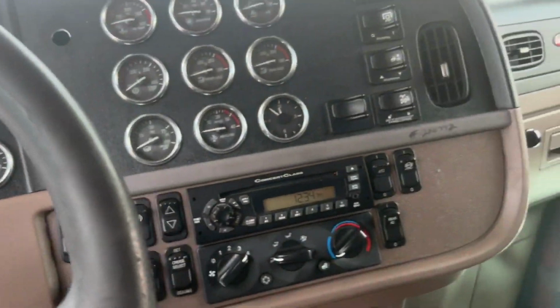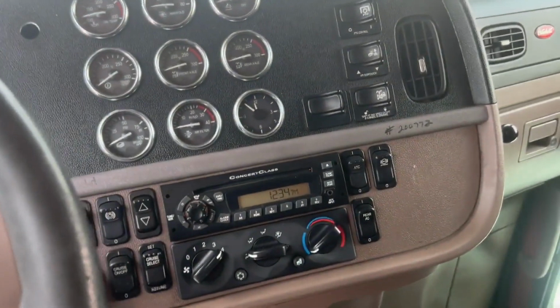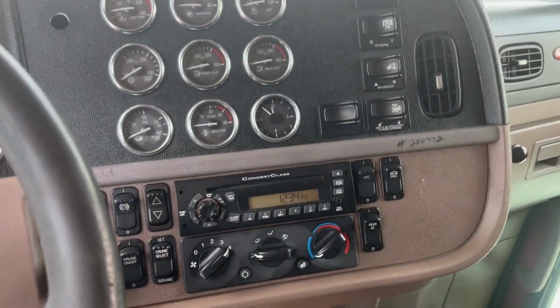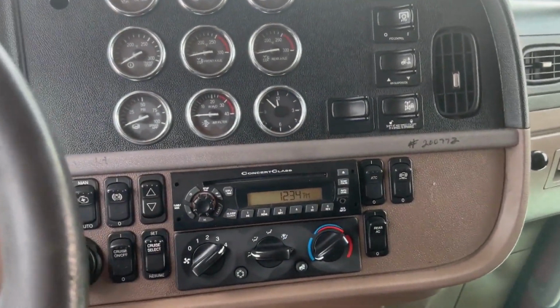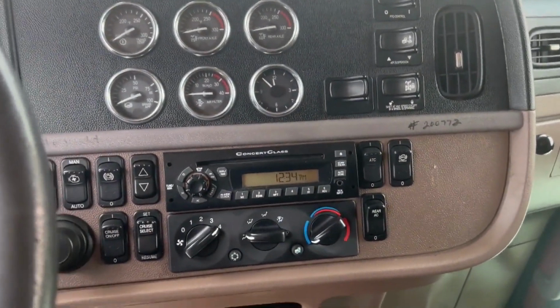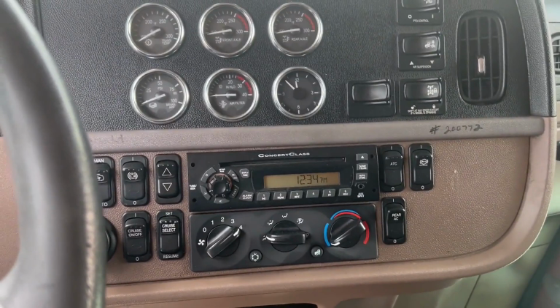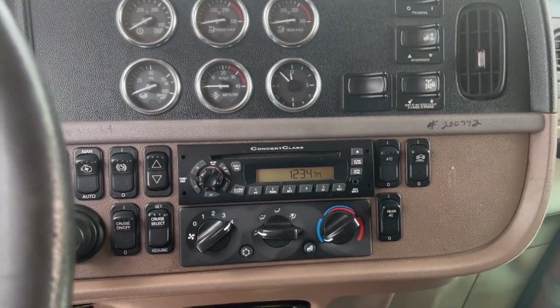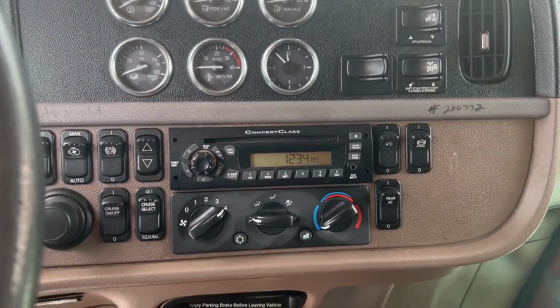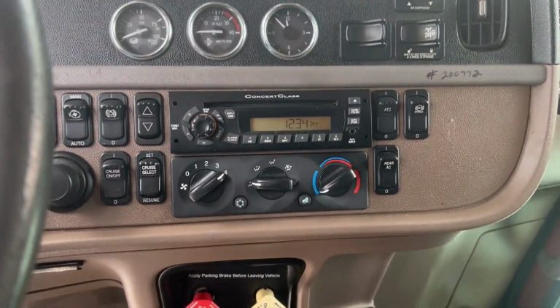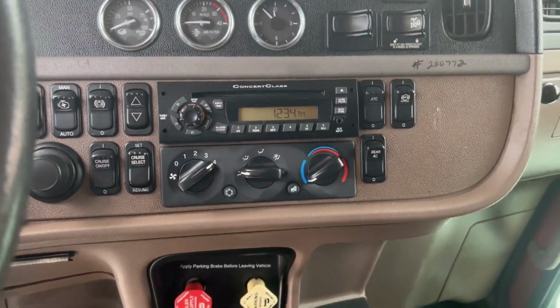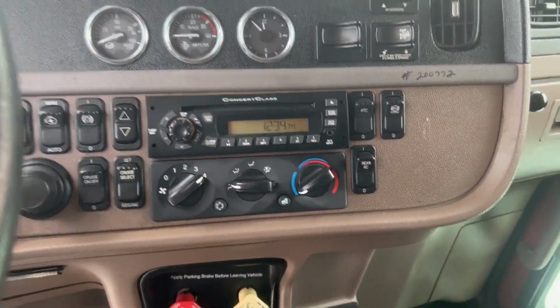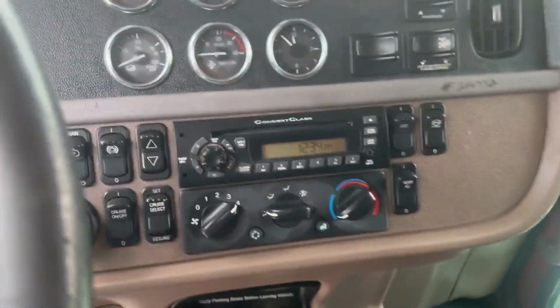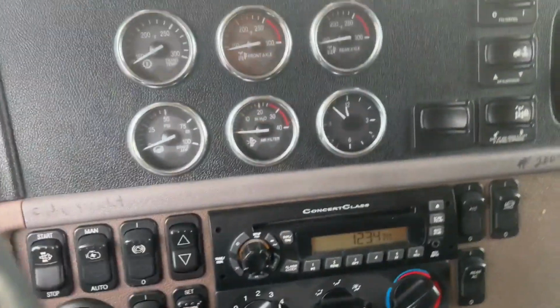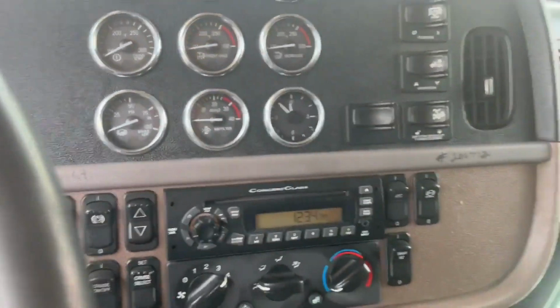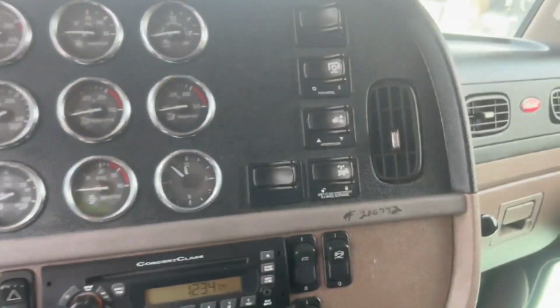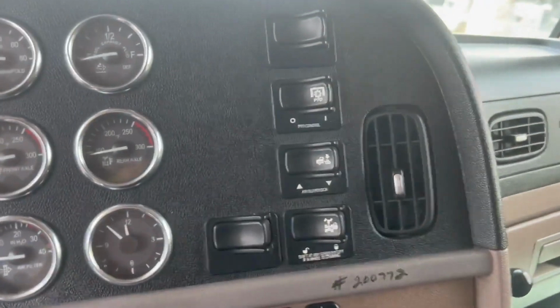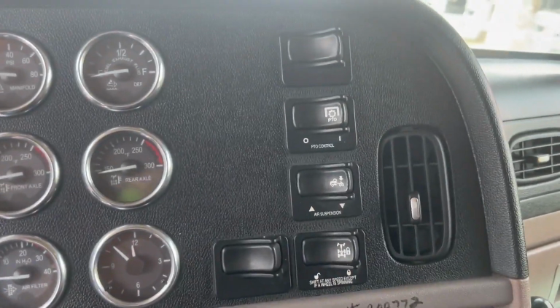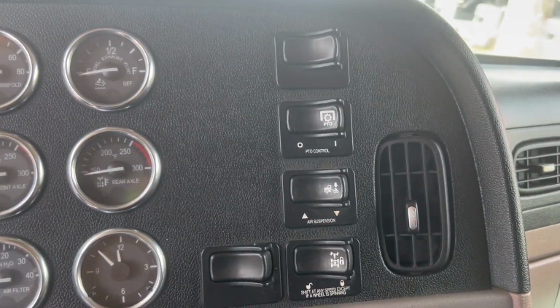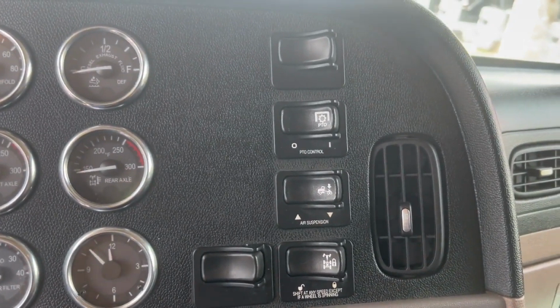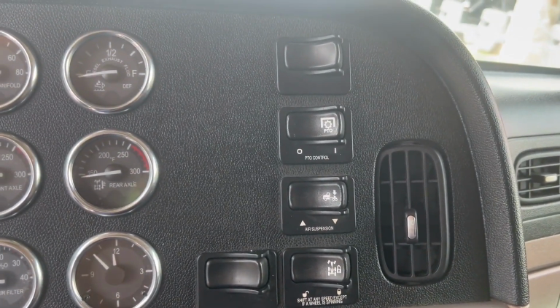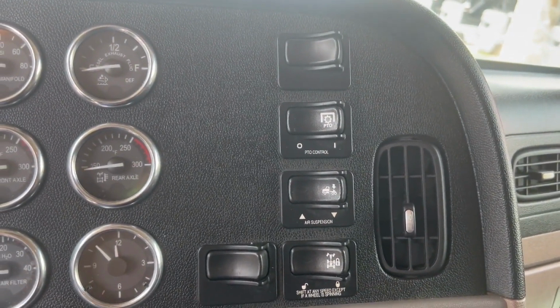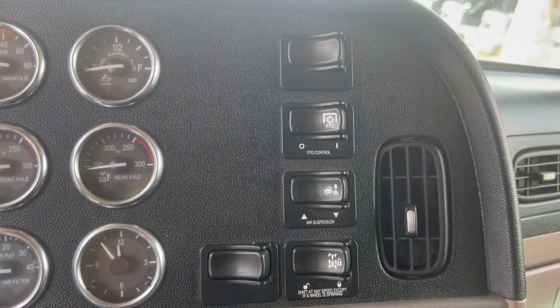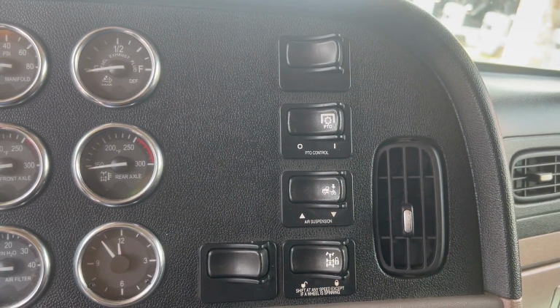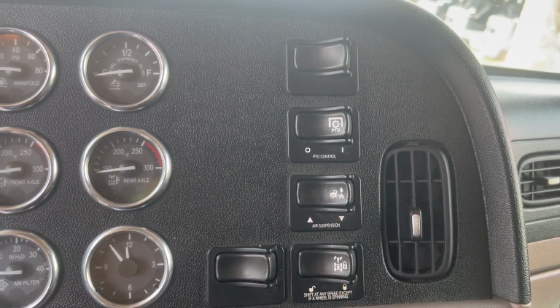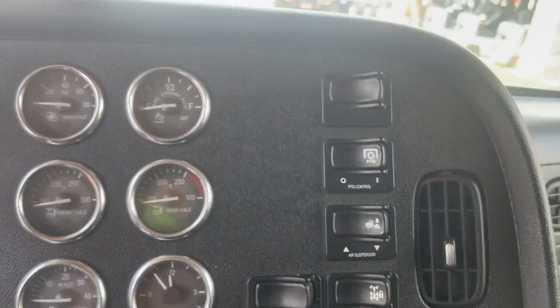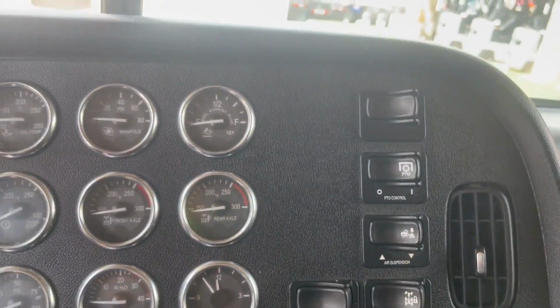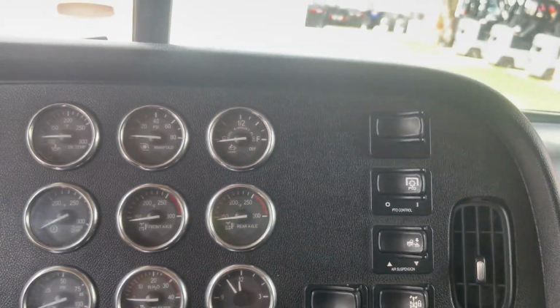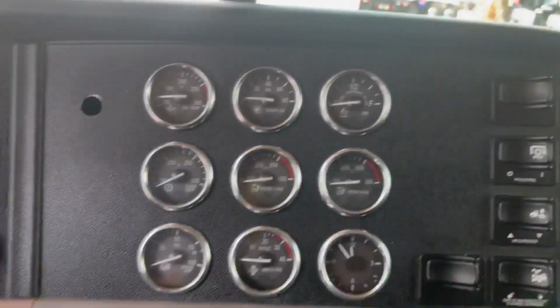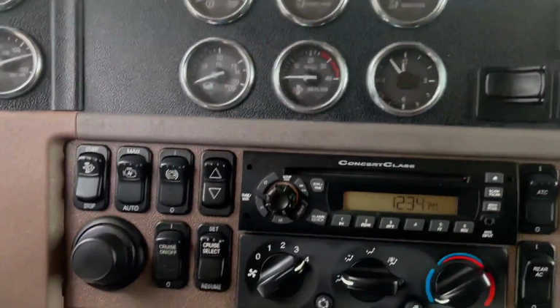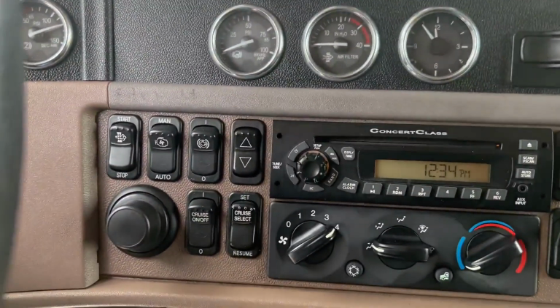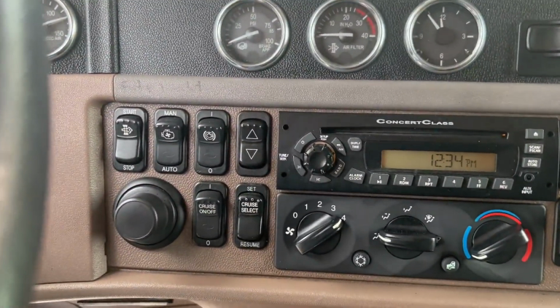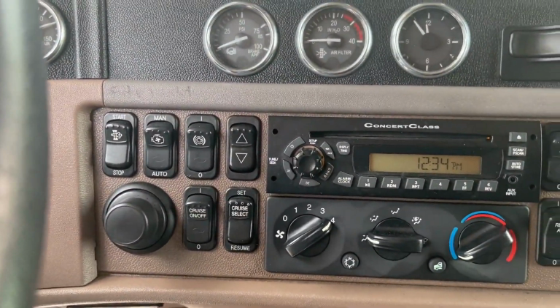You have working AC as well as heat, and a working CD player. All of your switches are right here for your air suspension, your PTO control, your inter-axle lock, and more switches and so forth.